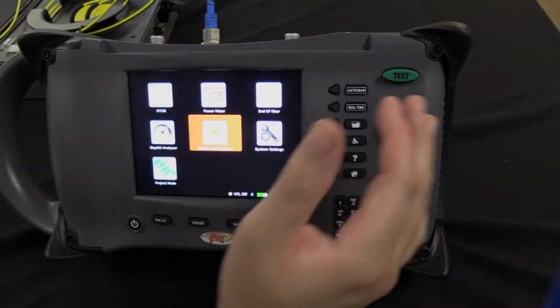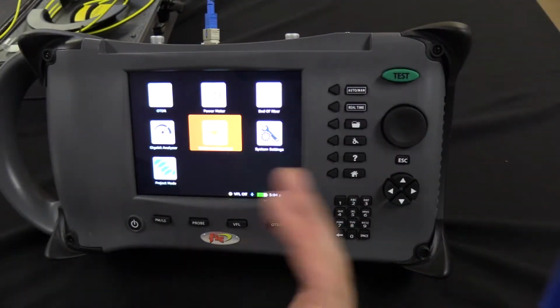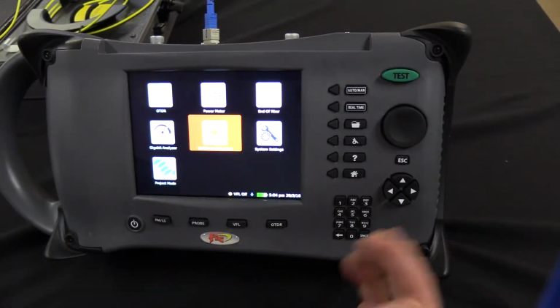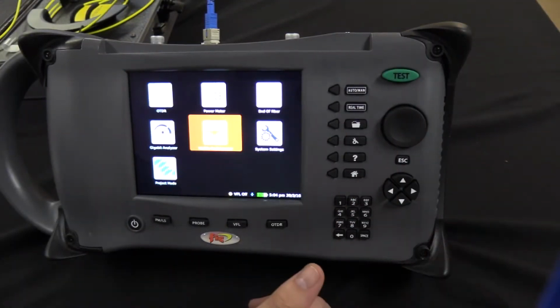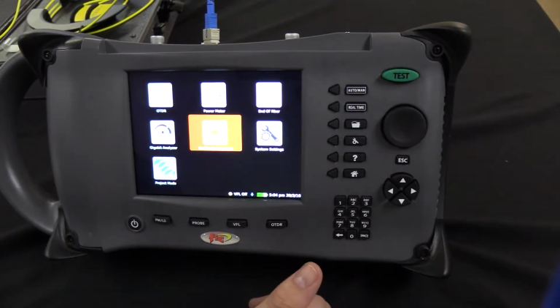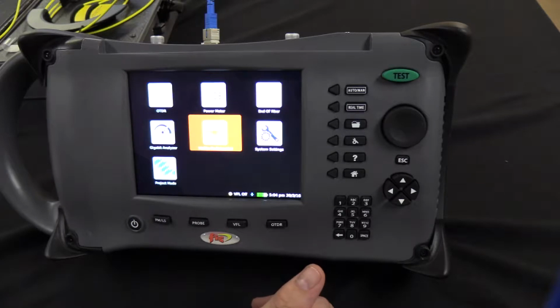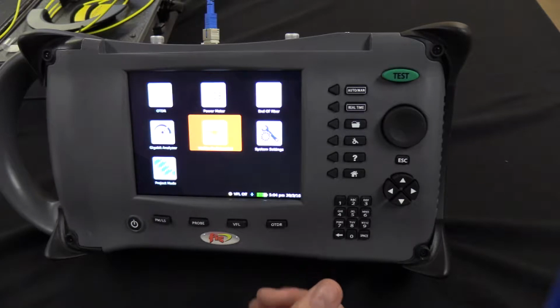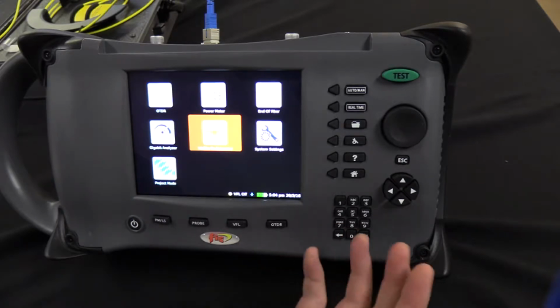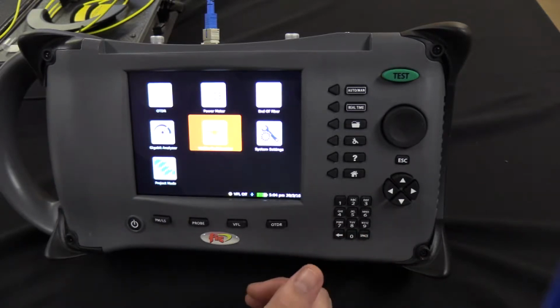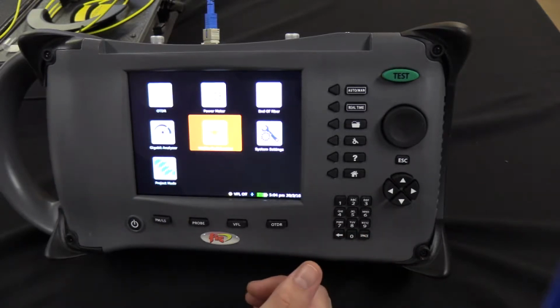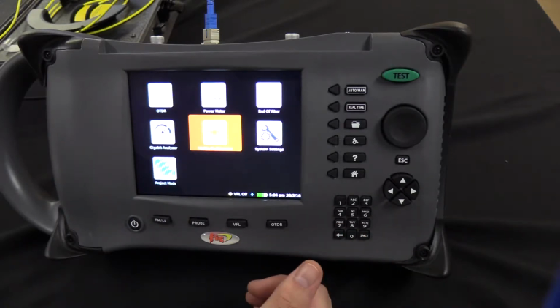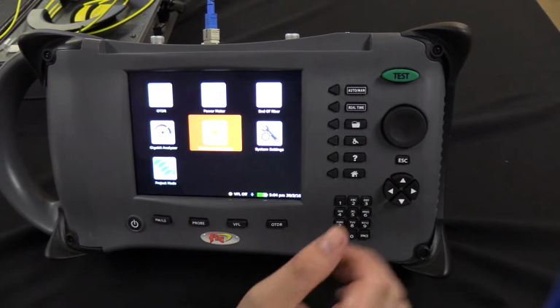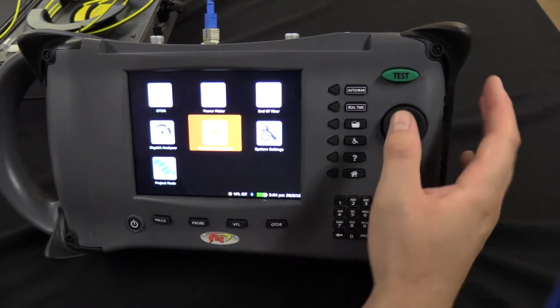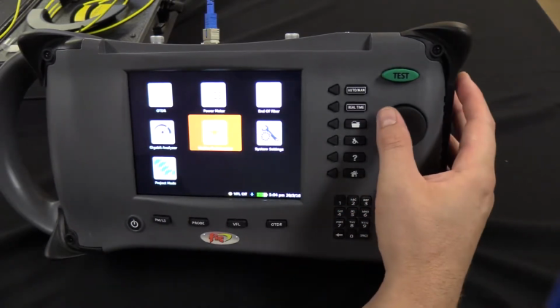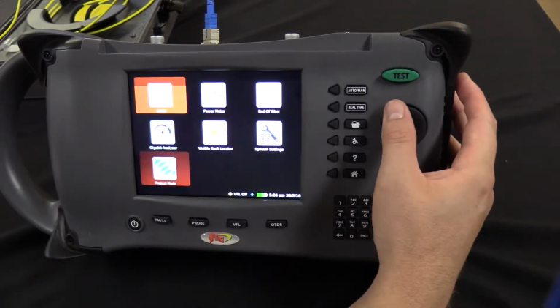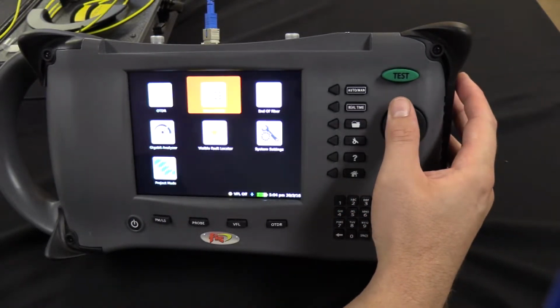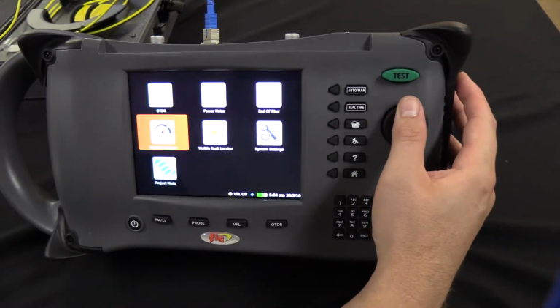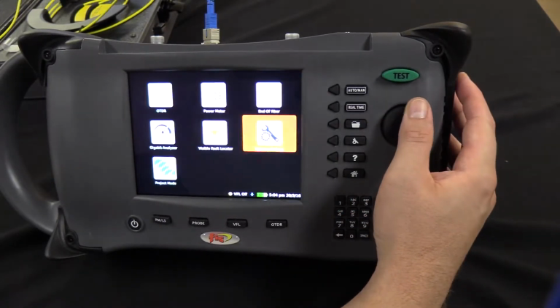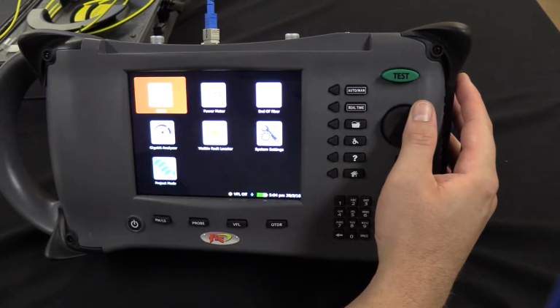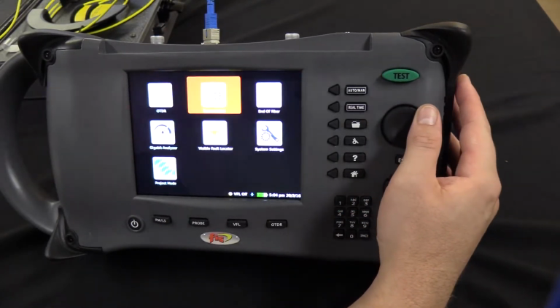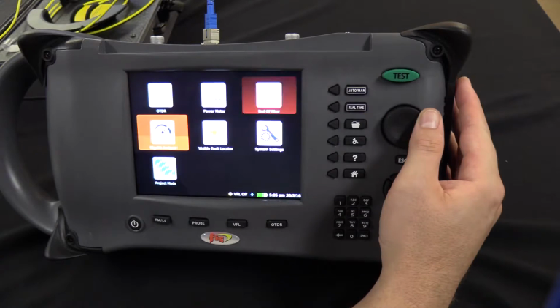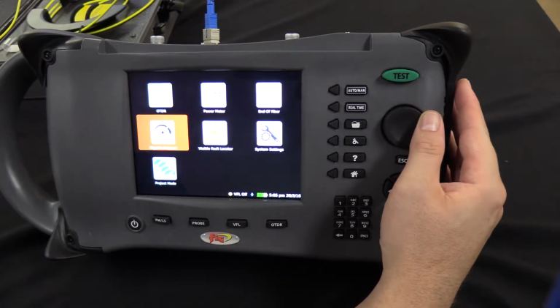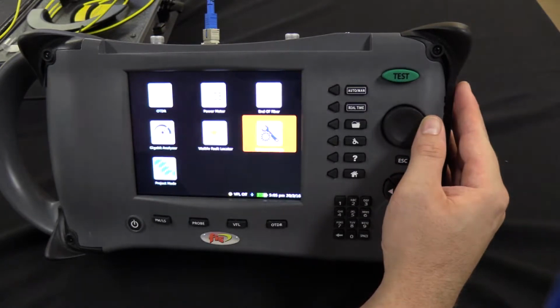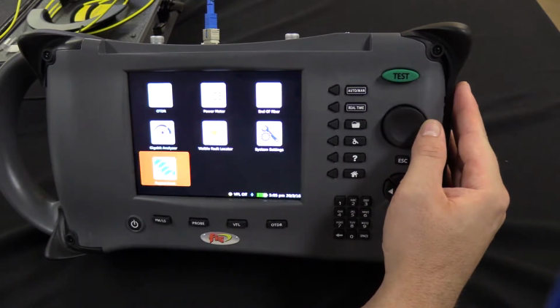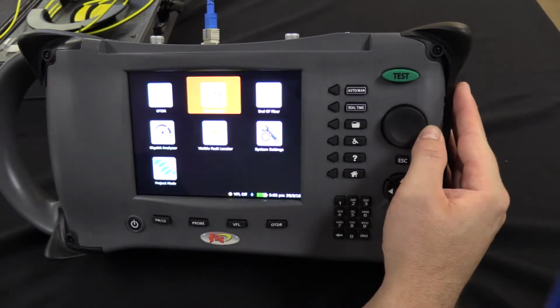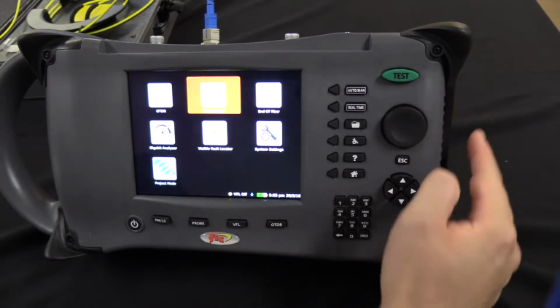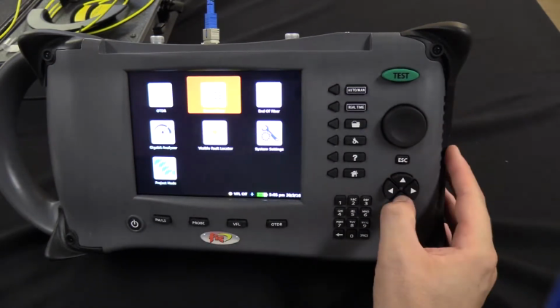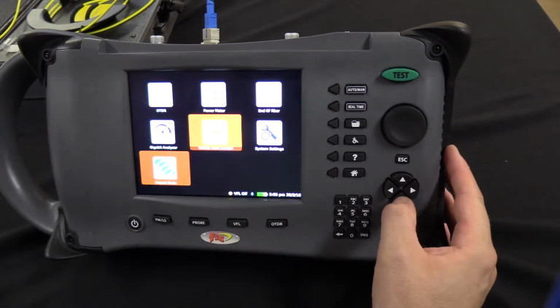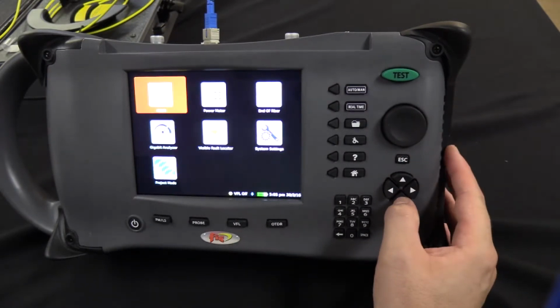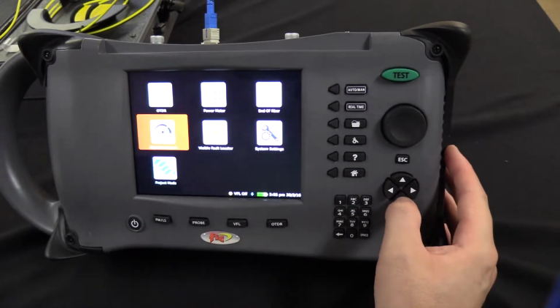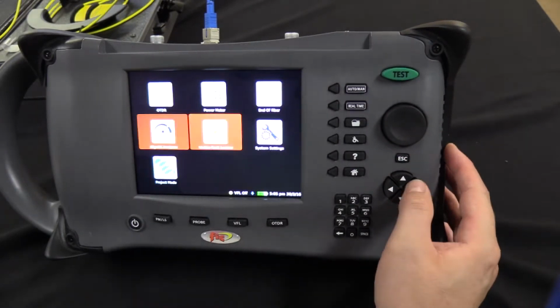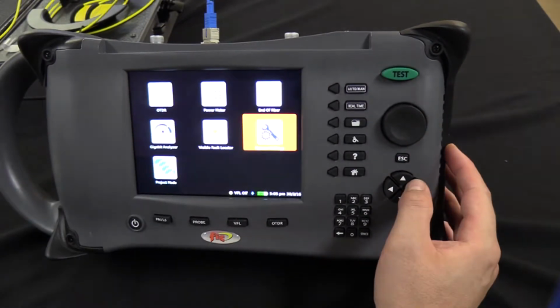When you turn the unit on, this will be the main menu screen that appears. Use the rotary wheel to navigate through the different applications, or press the arrow keys to make your selection.